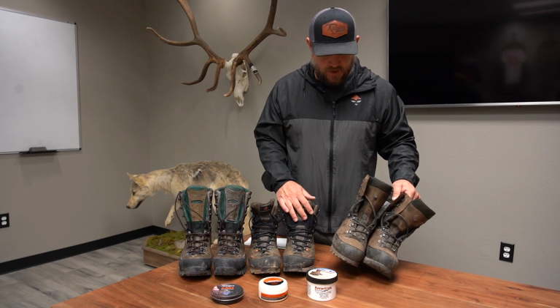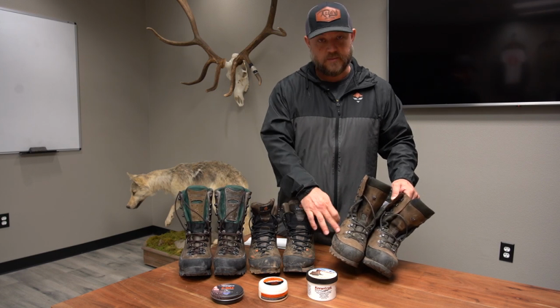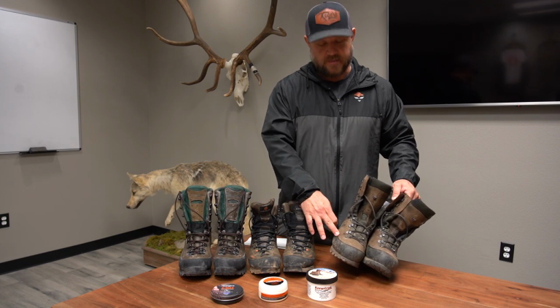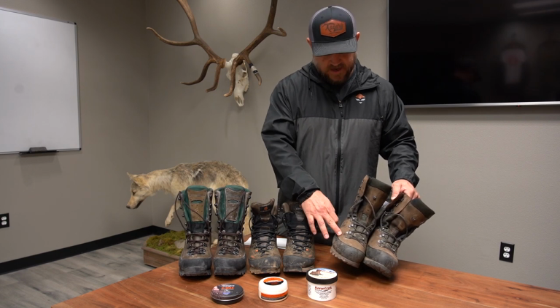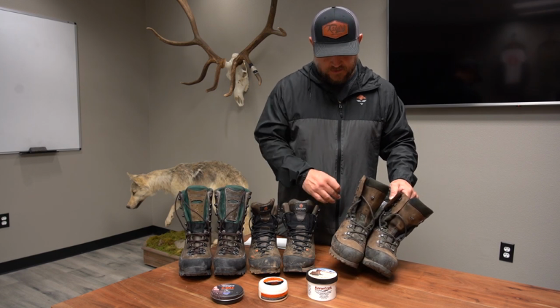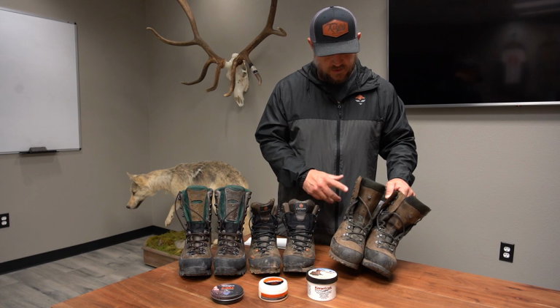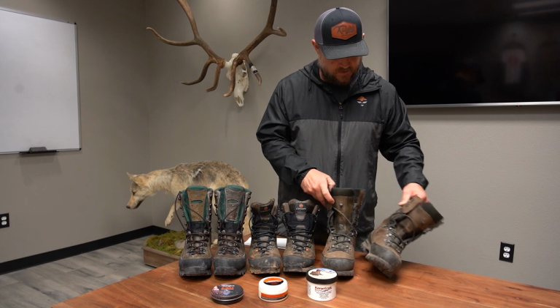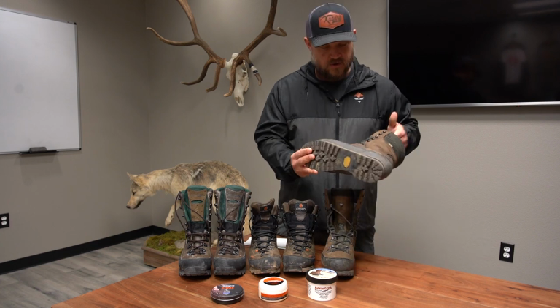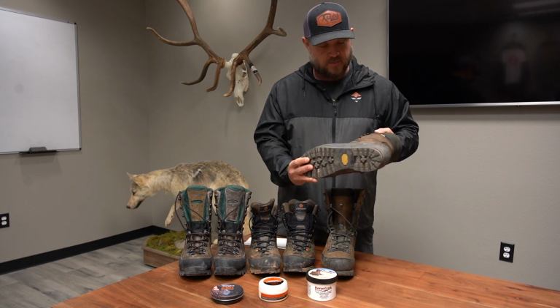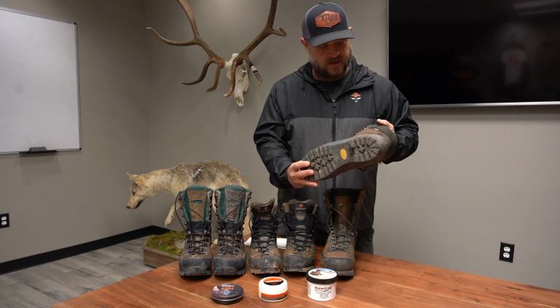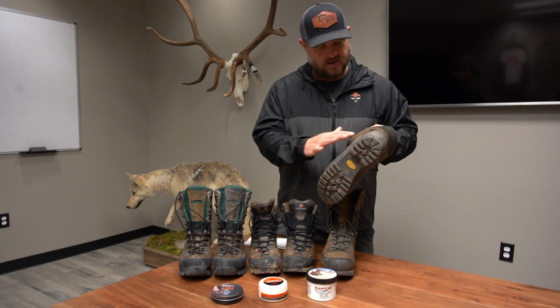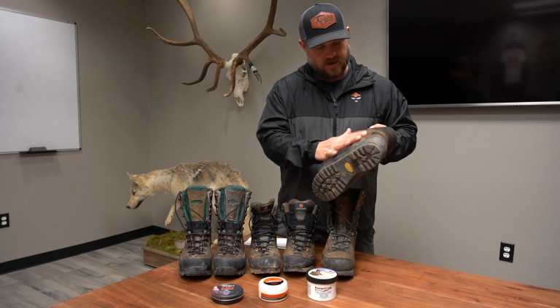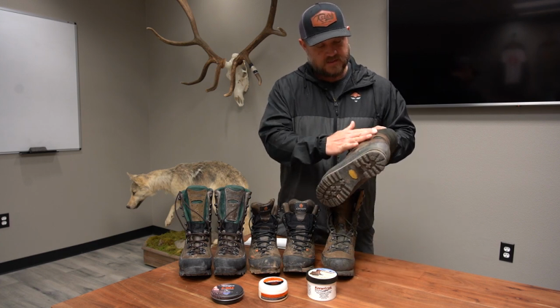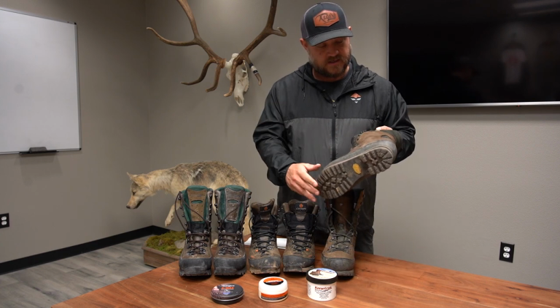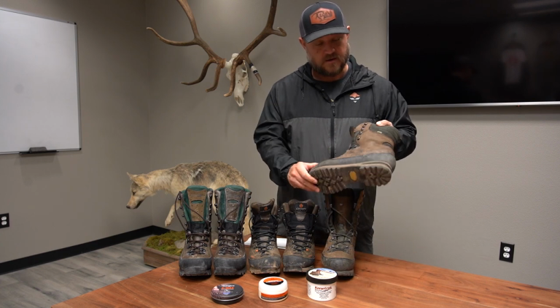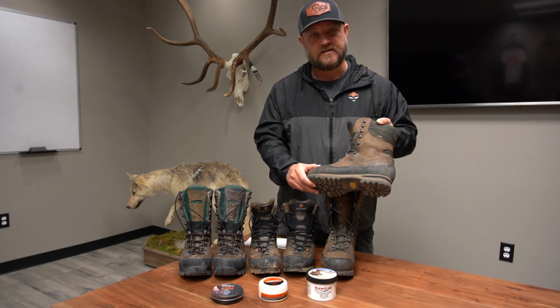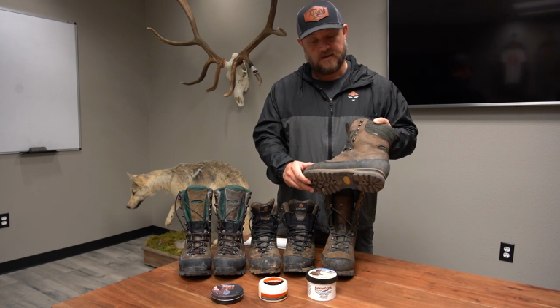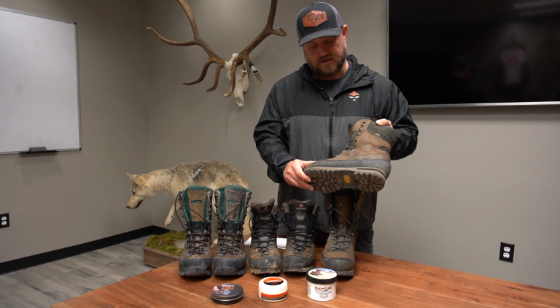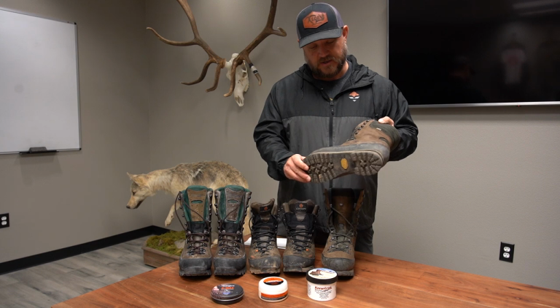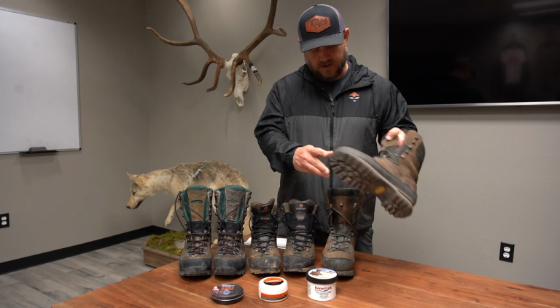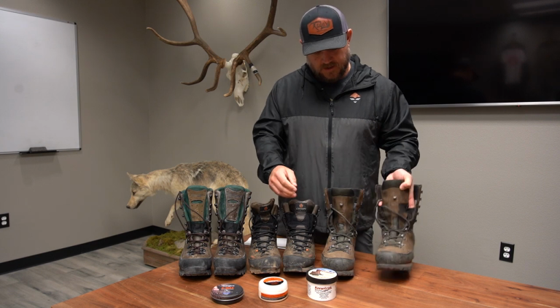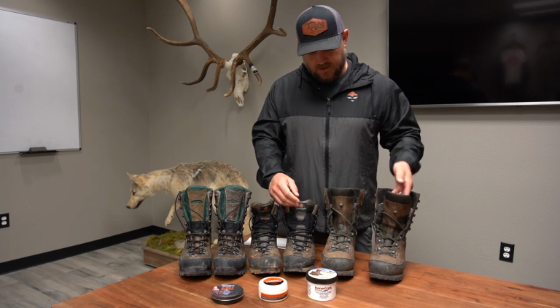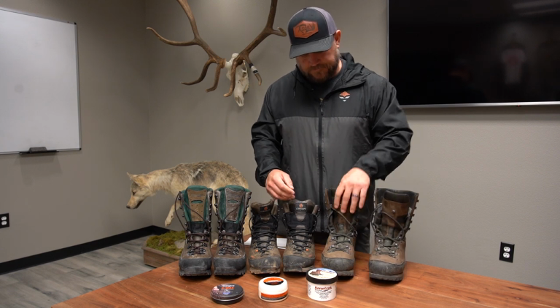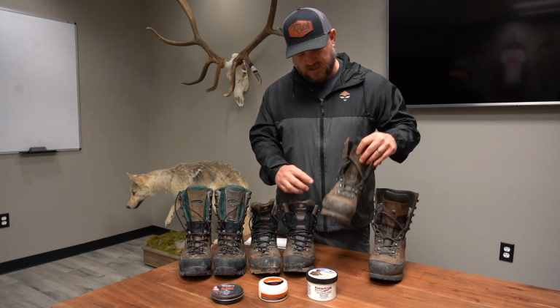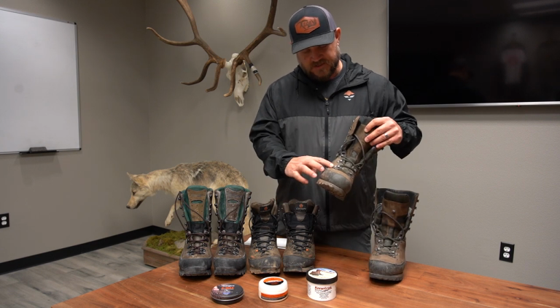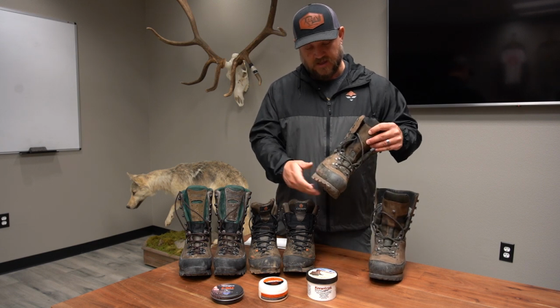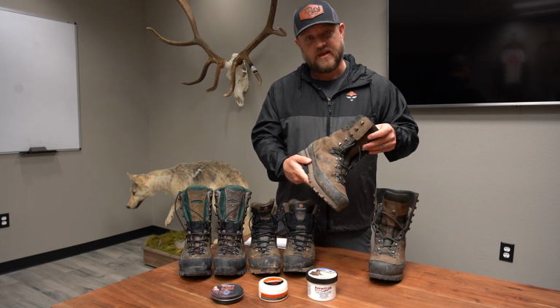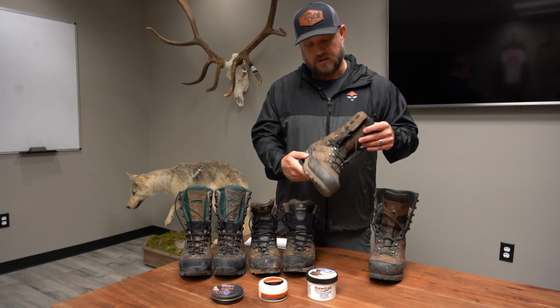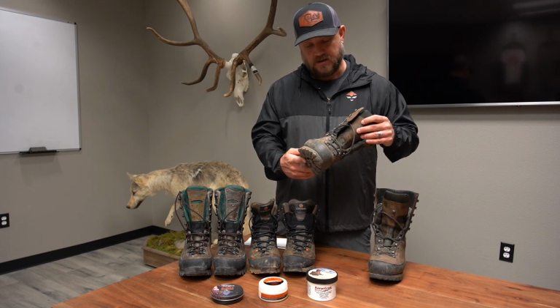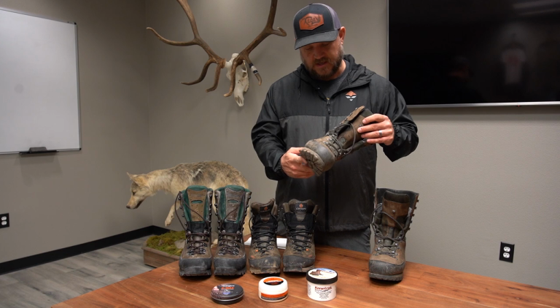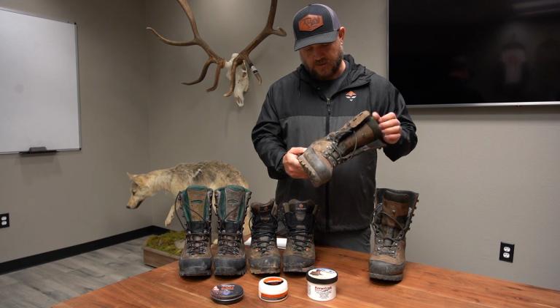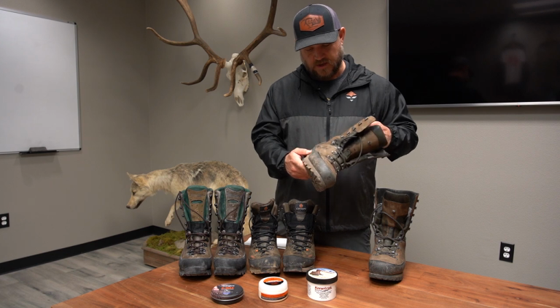Make sure to clean your boots before applying. These were just used and you can see they're a little dirty. I'd clean them up better before applying. Up here it's pretty clean so I can apply it there. There's some blood left on that boot, so I'd clean that up really well.